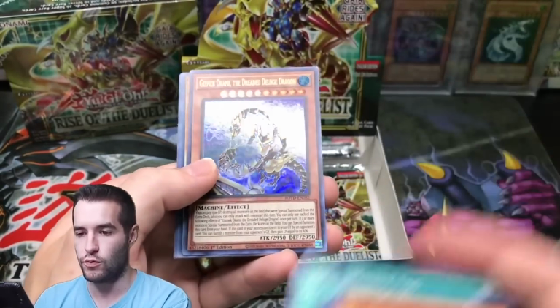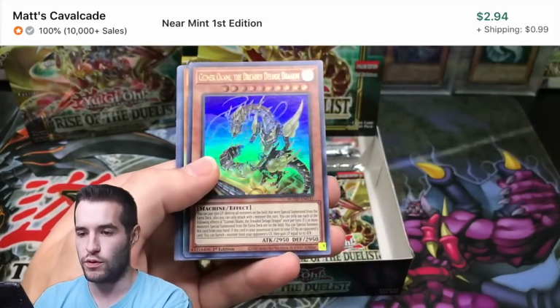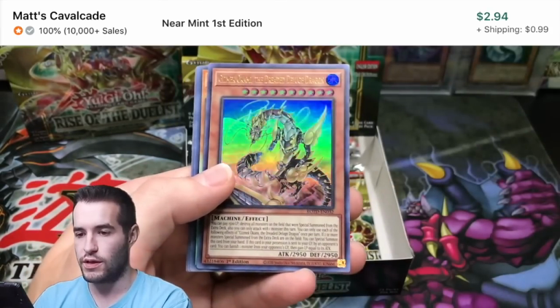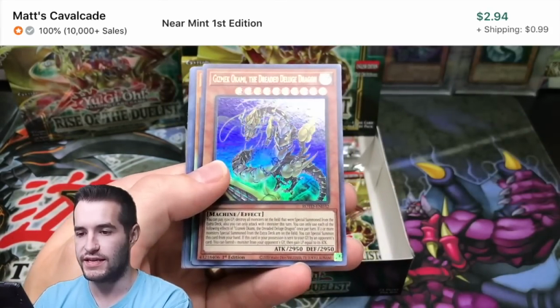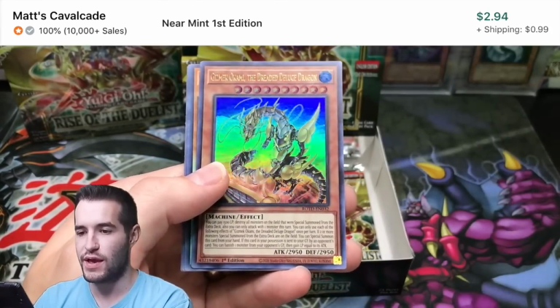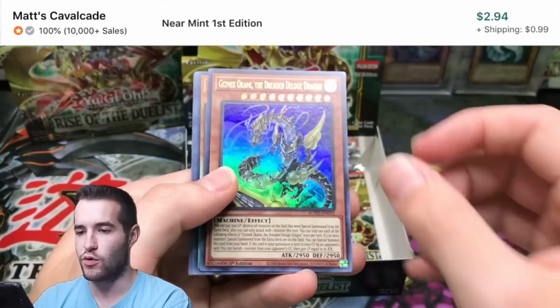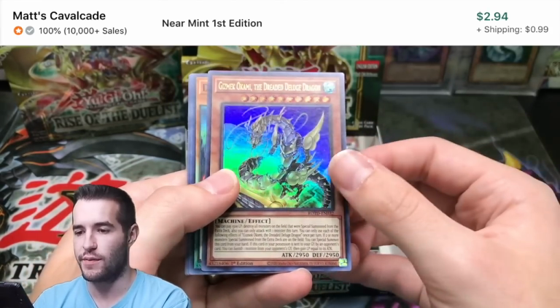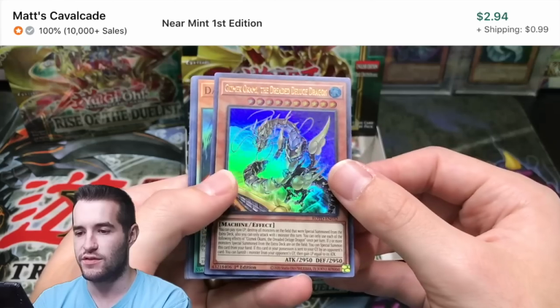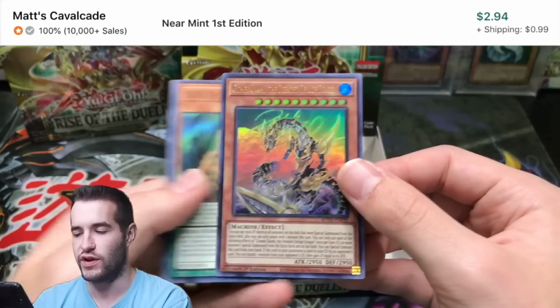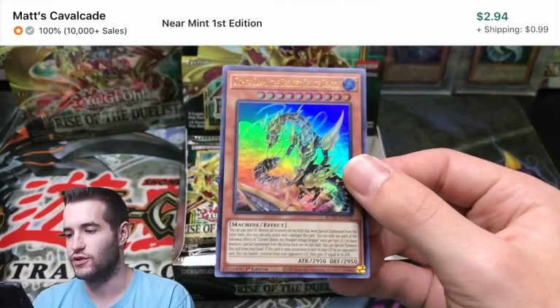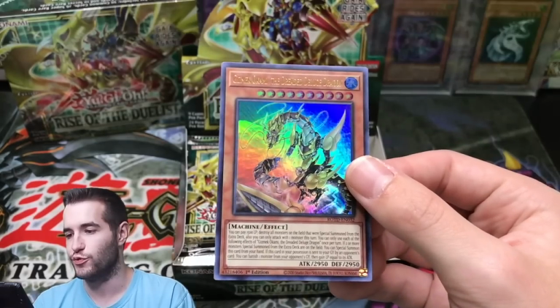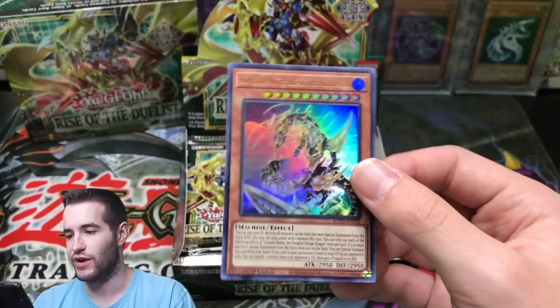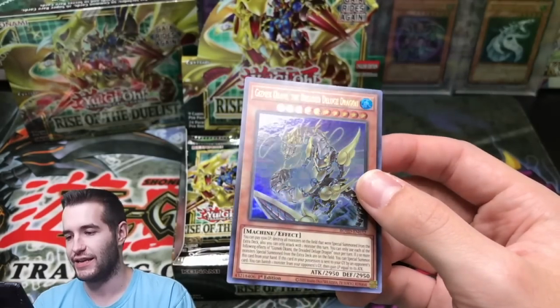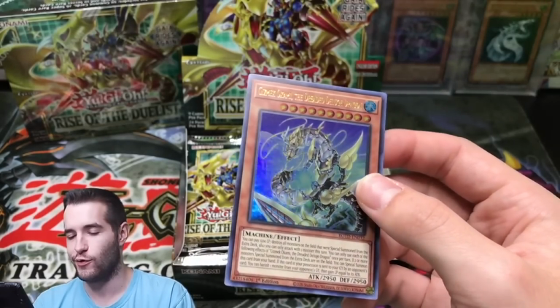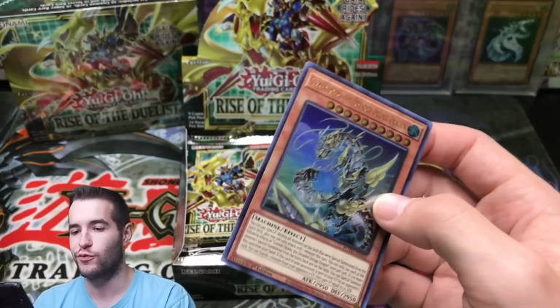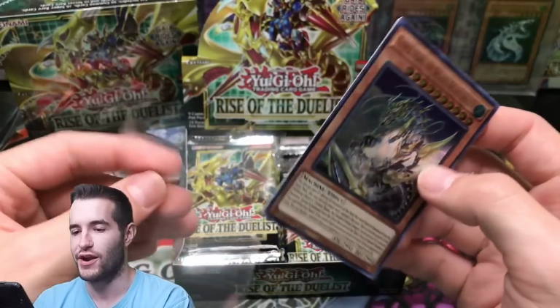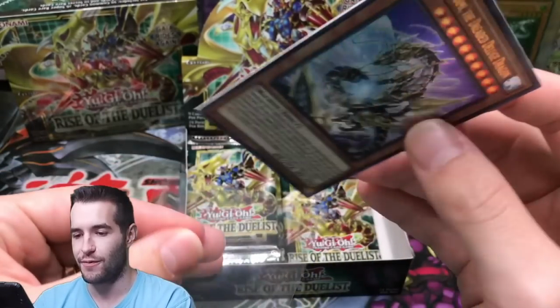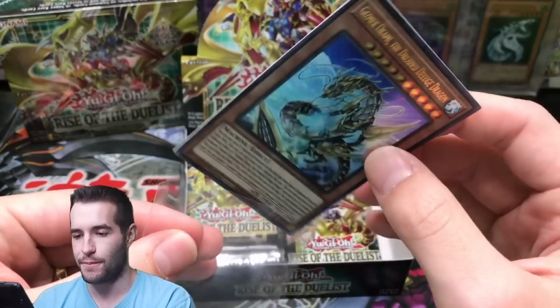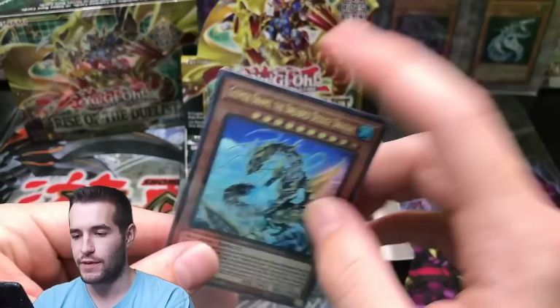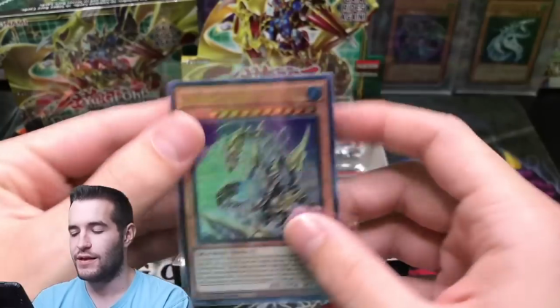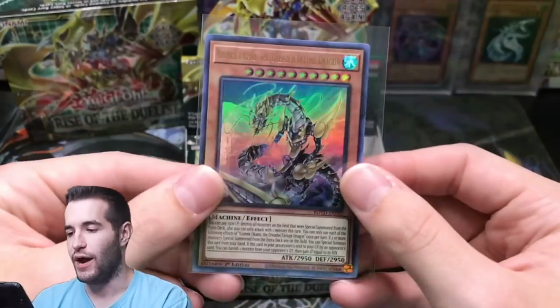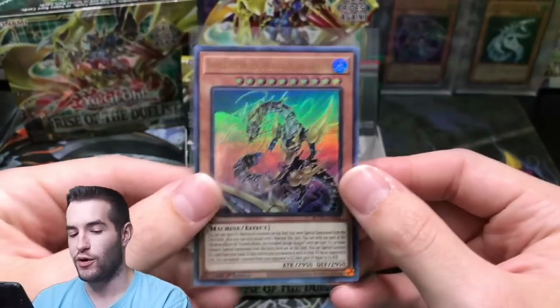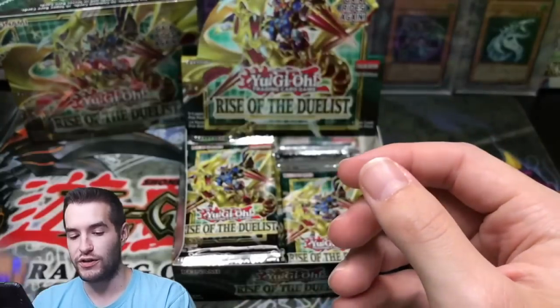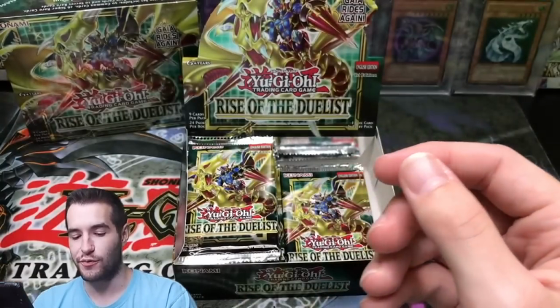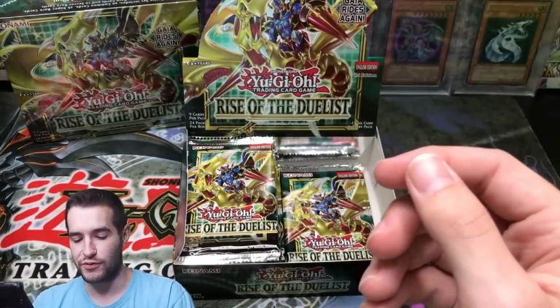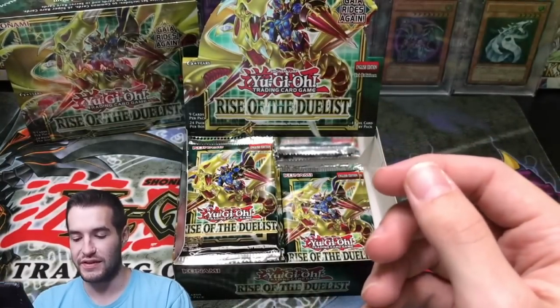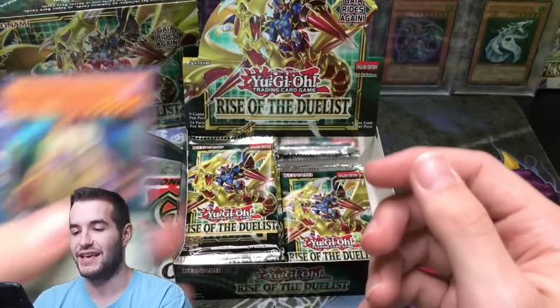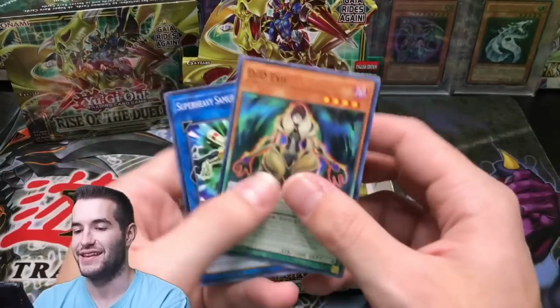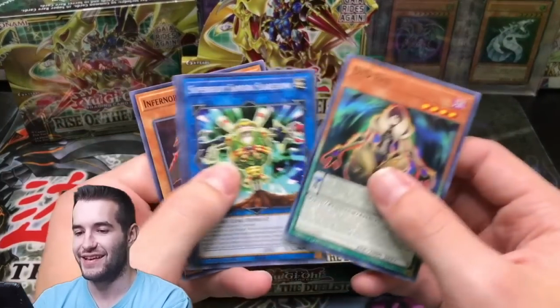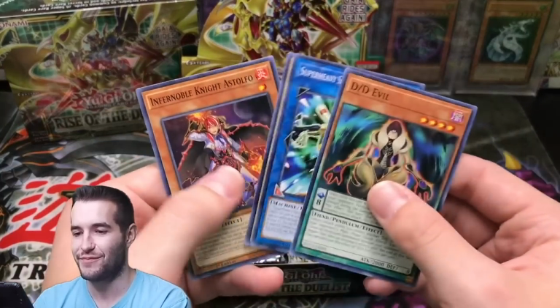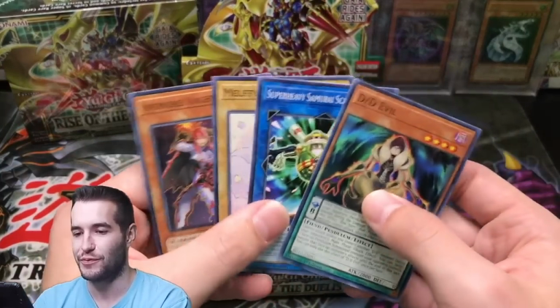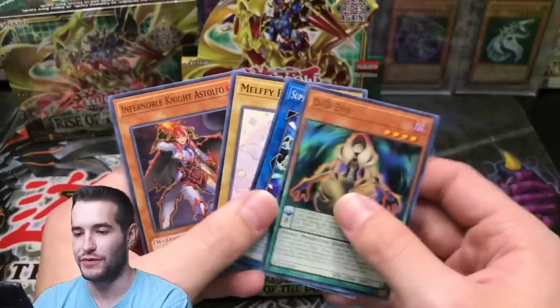Ooh — Gizmec Okami, the Dreaded Deluge Dragon, Ultra Rare. Wow. Our Secret Rare pulls have been insane — I can't believe we pulled those.